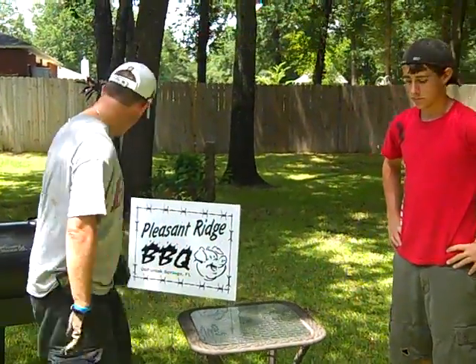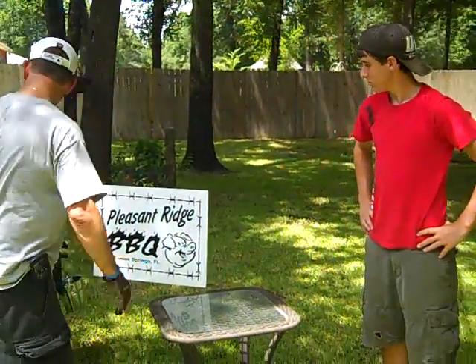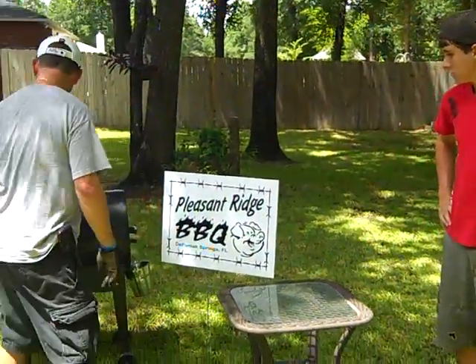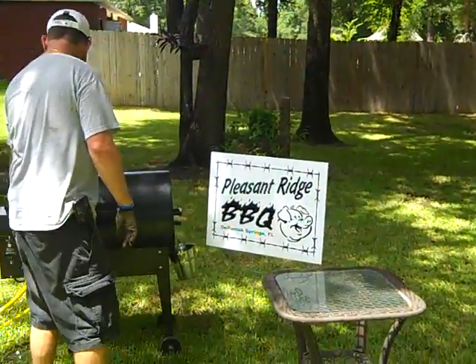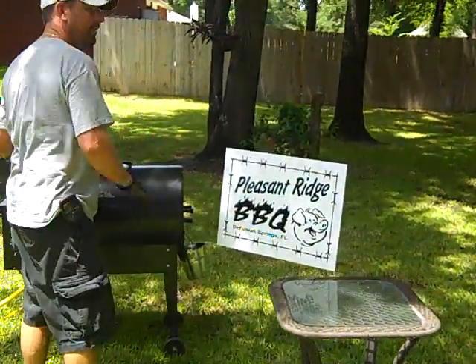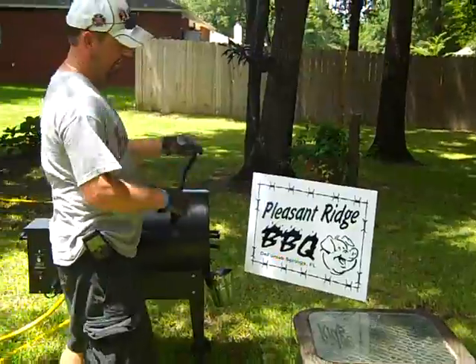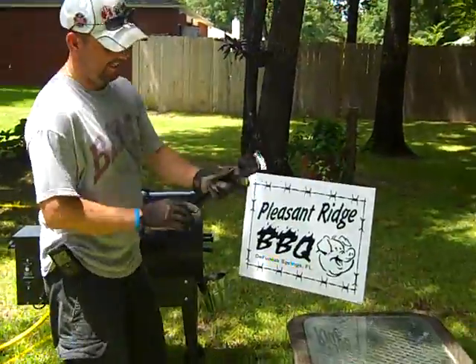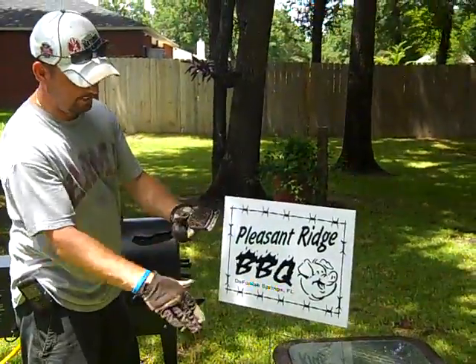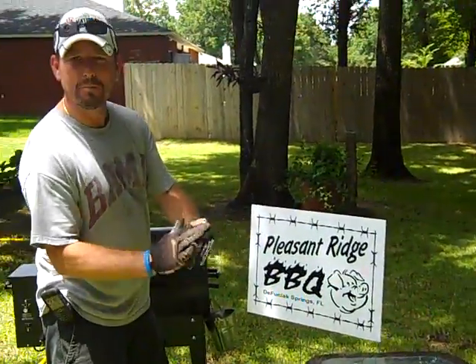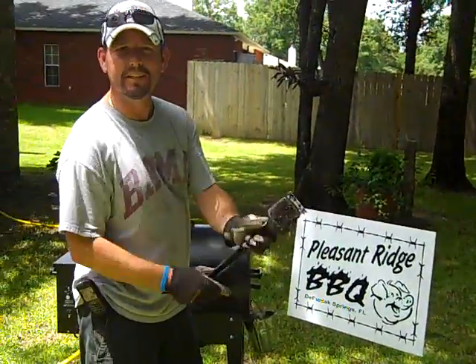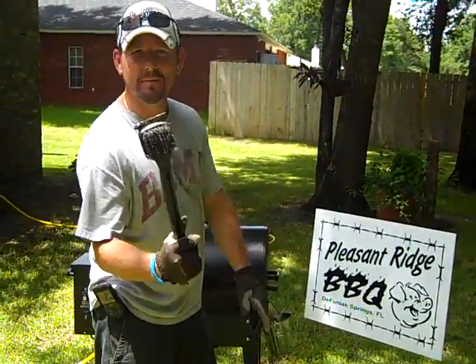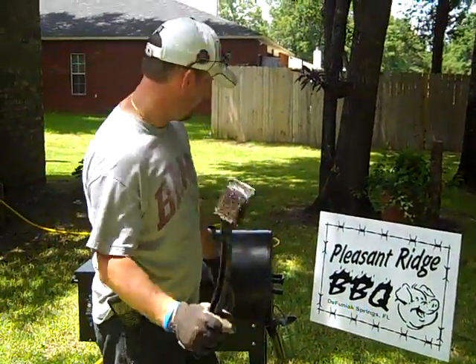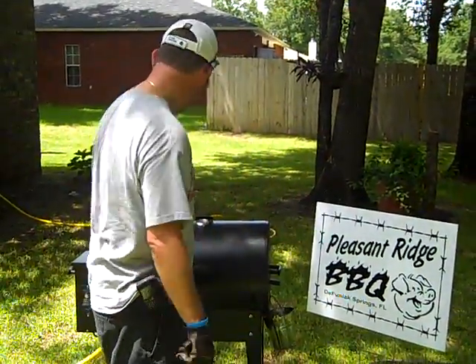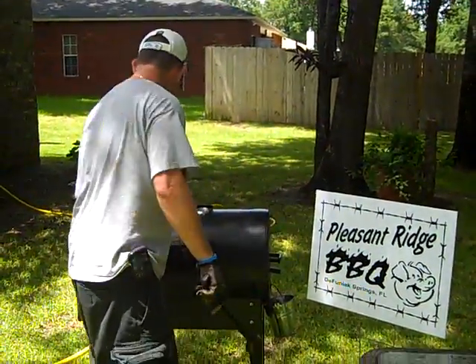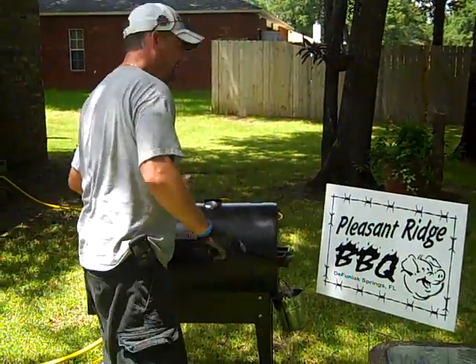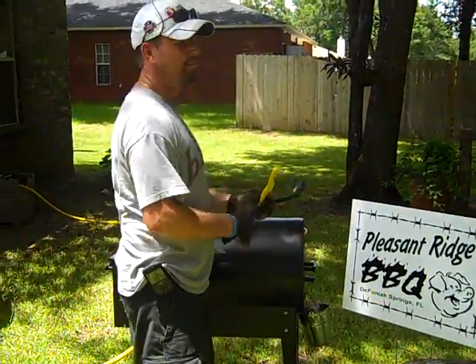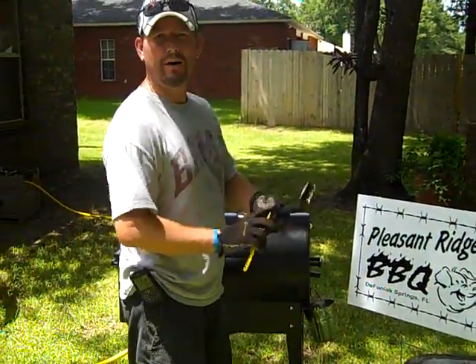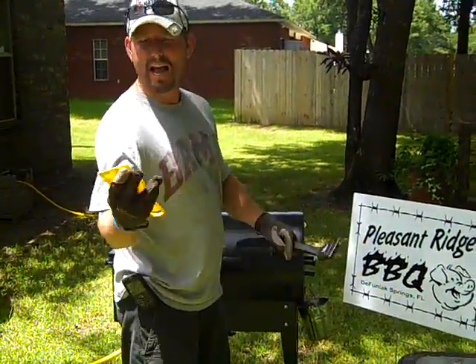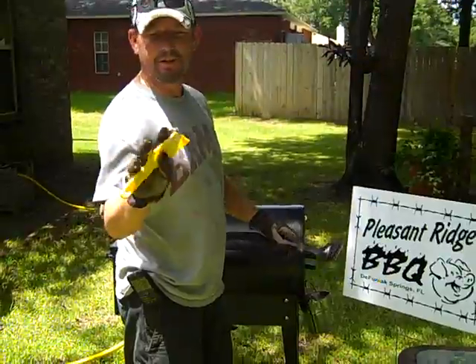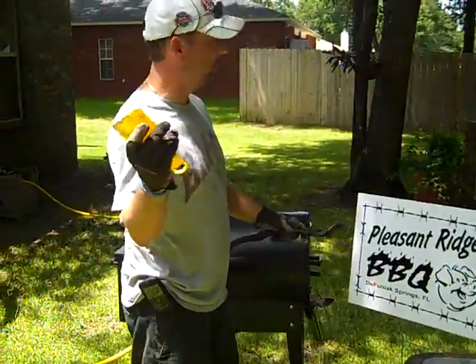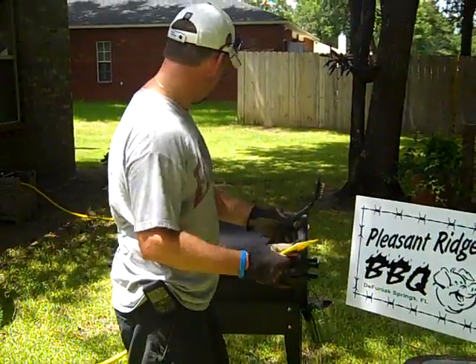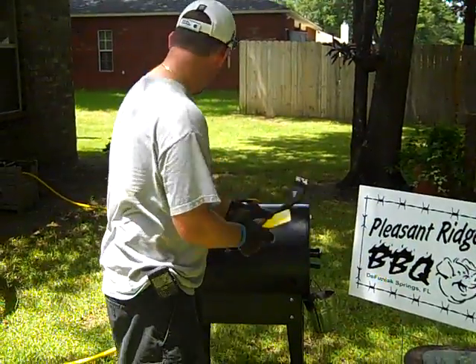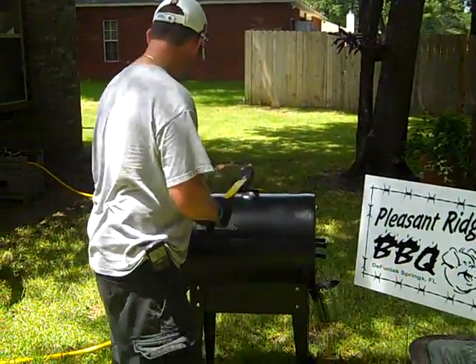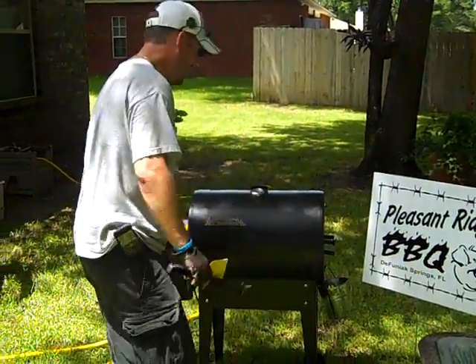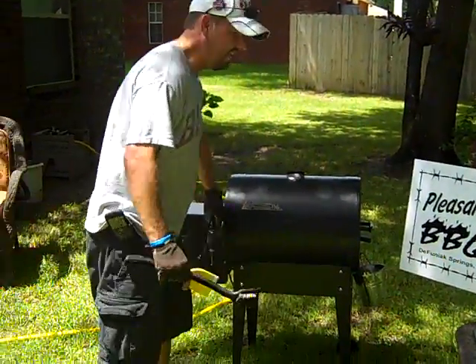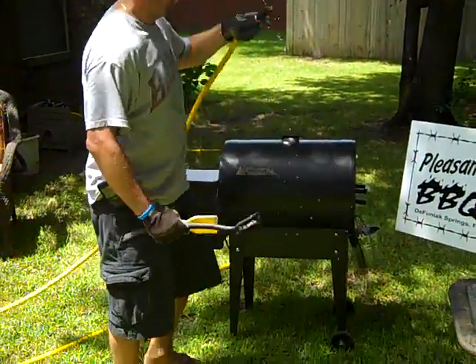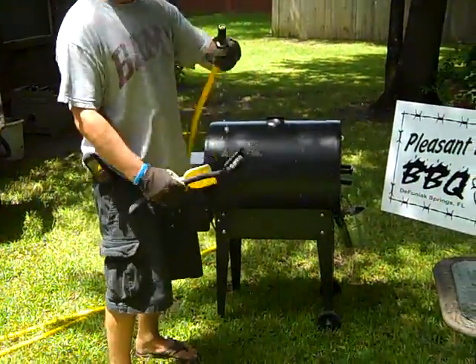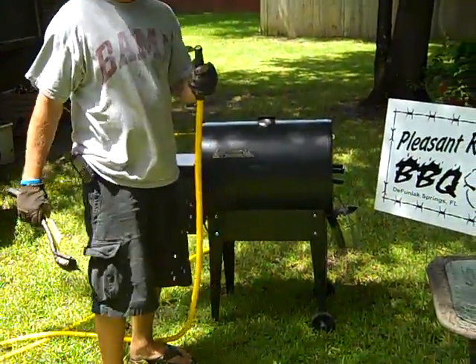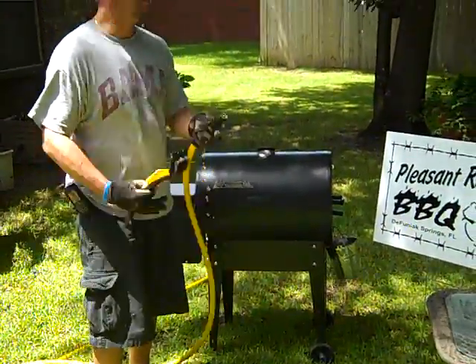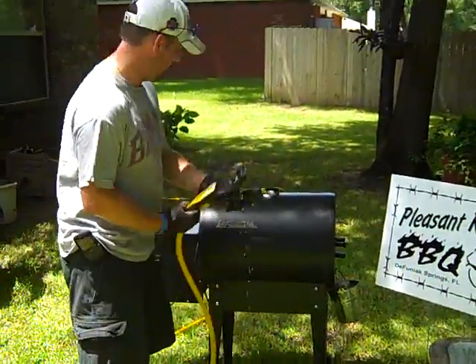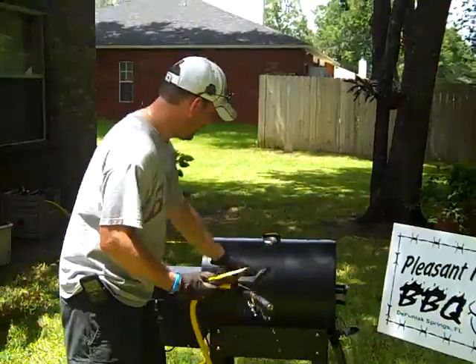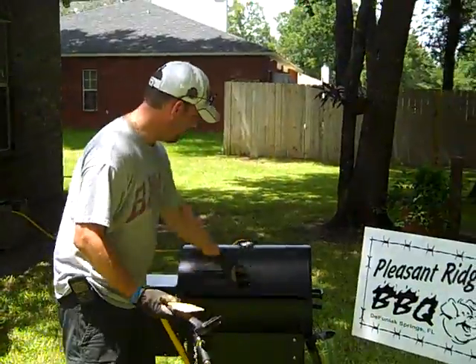All you need to clean your grill is a good wire brush — they sell them everywhere — and a good putty knife, either metal, plastic, whatever you can find. And water. That's all you need to clean your grill.